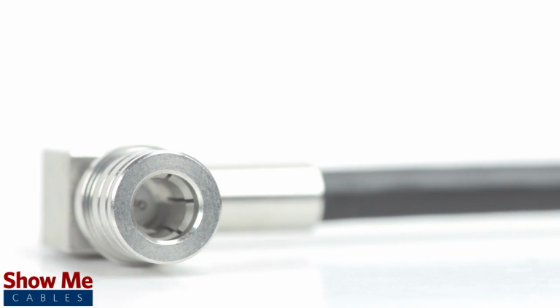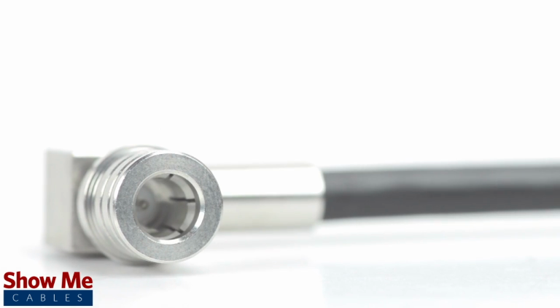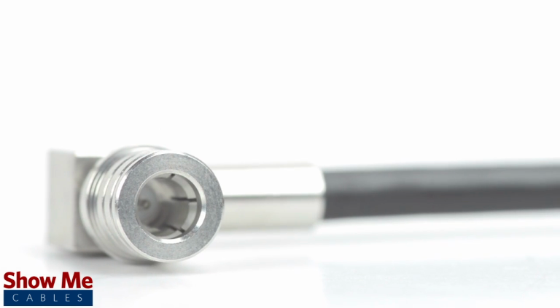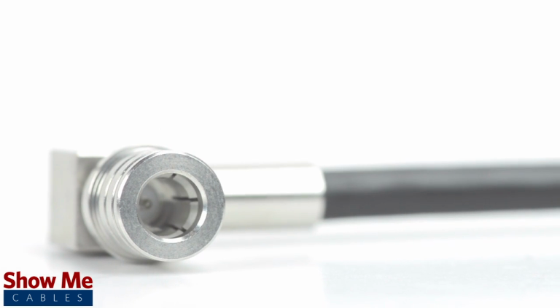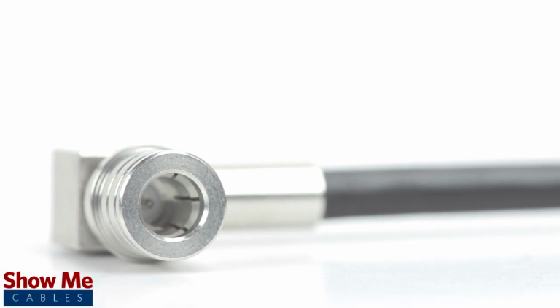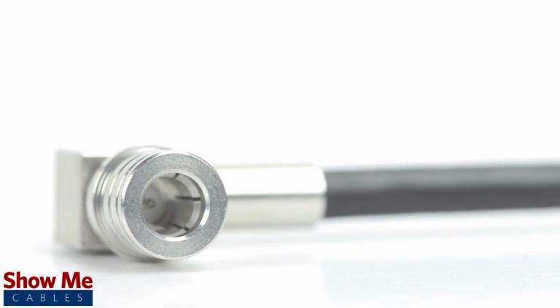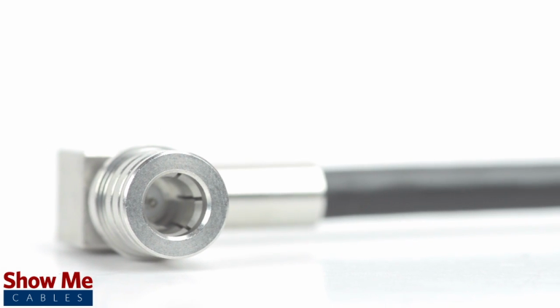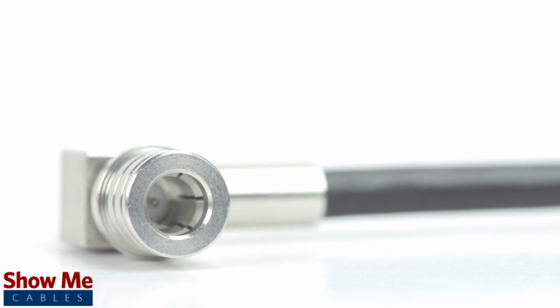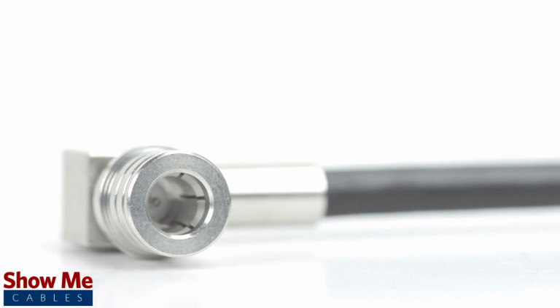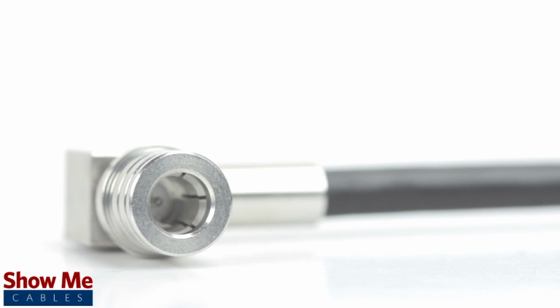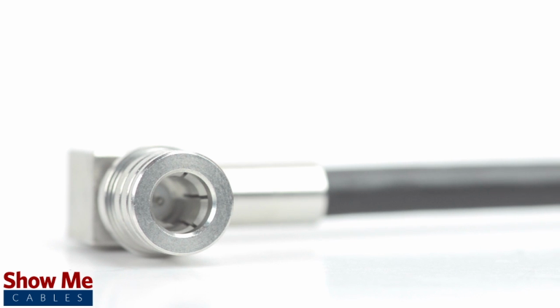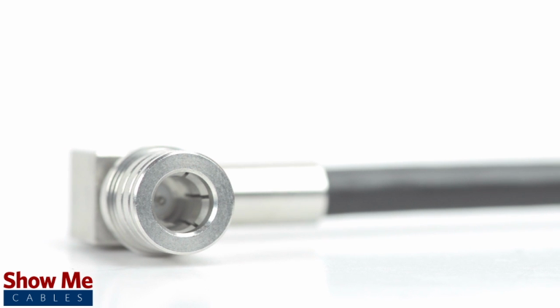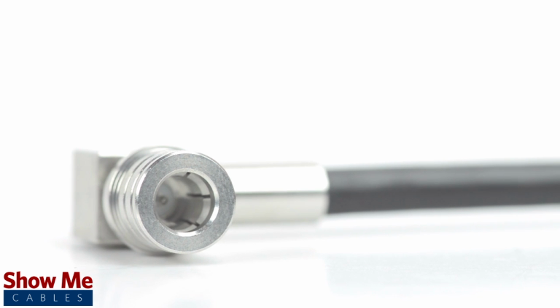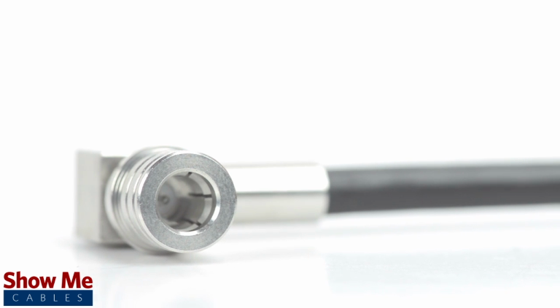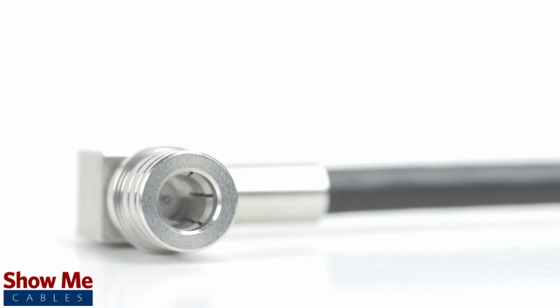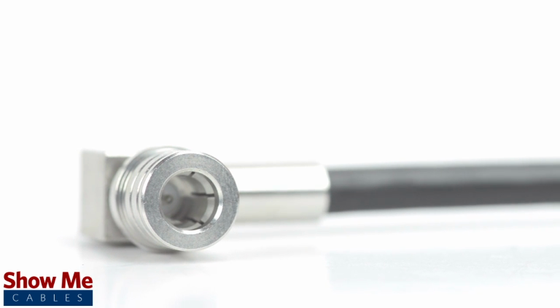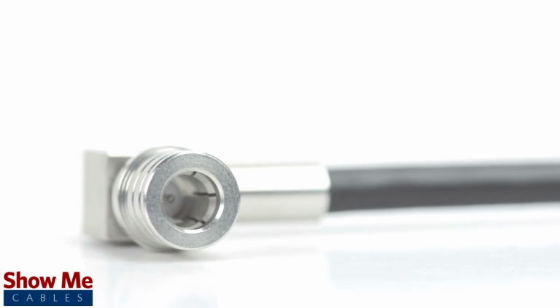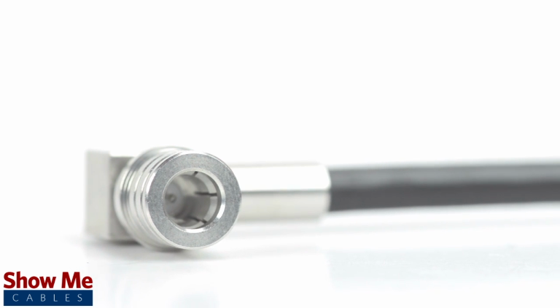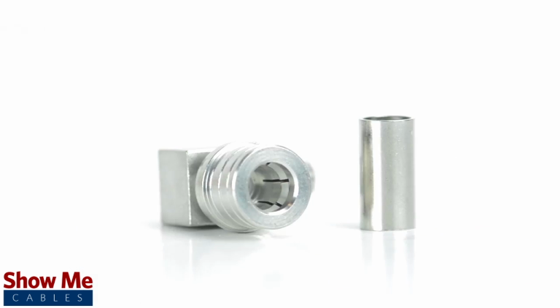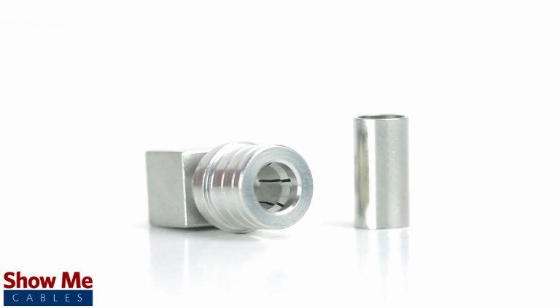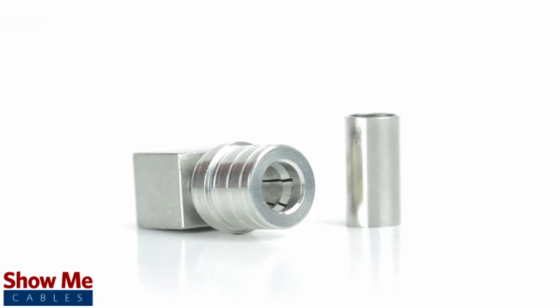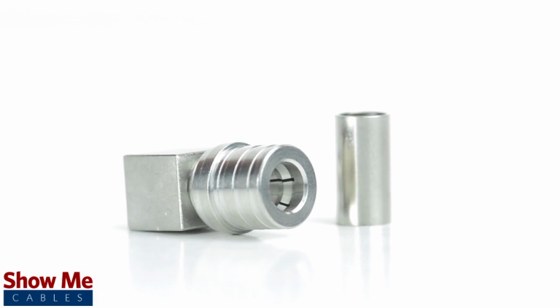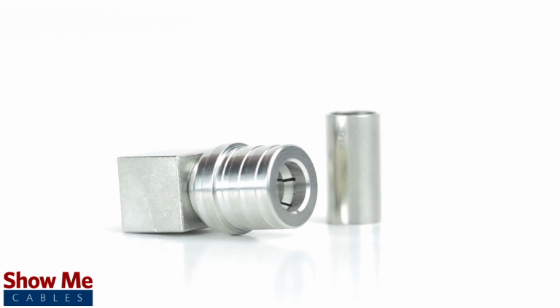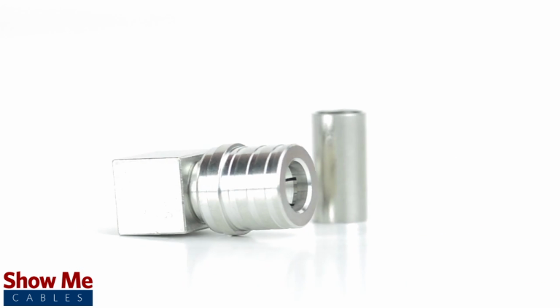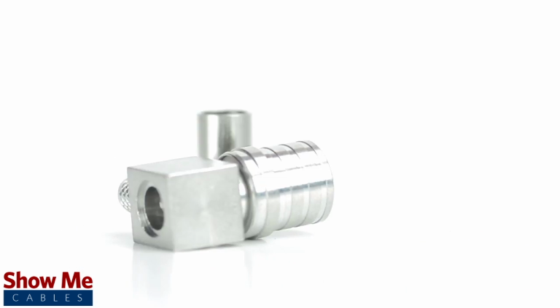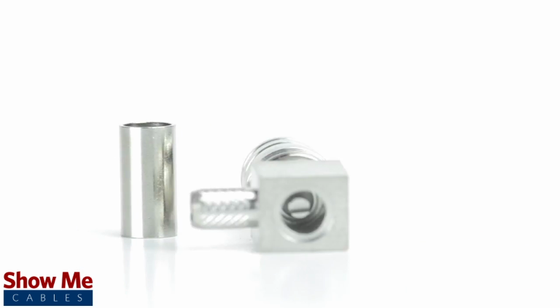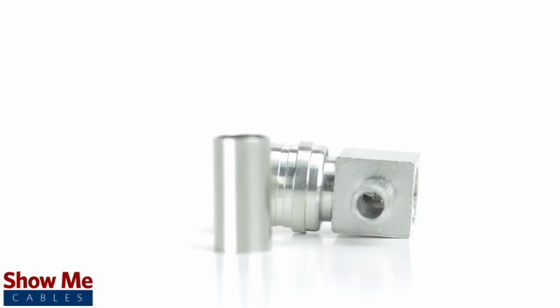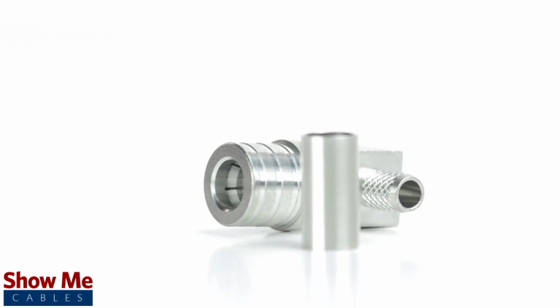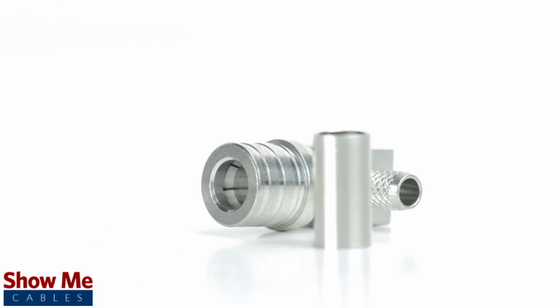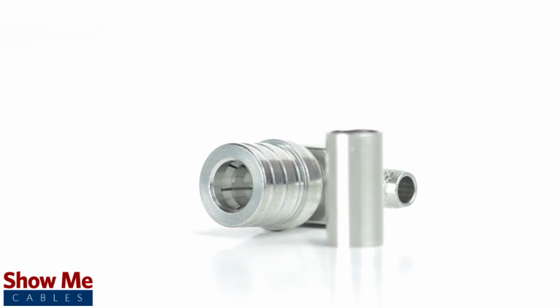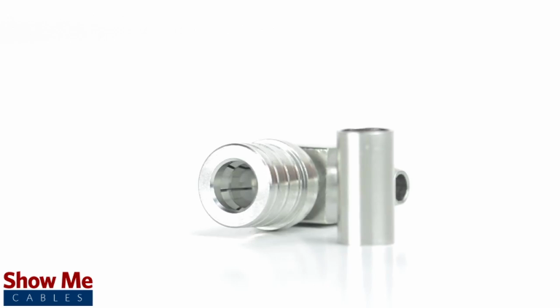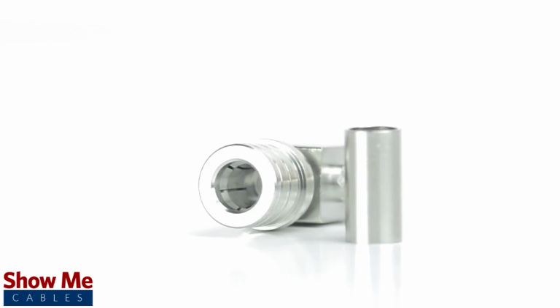Congratulations, you have successfully installed the right angle QMA male crimp connector. For all of your cable and connector needs, choose ShowMeCables.